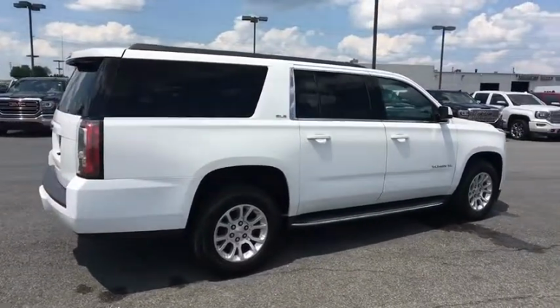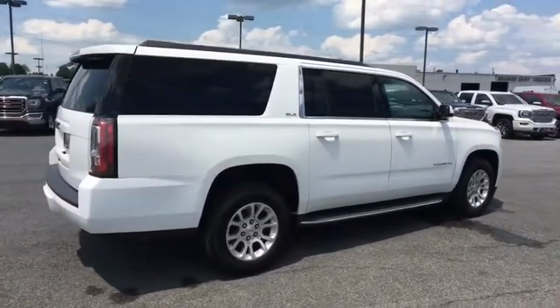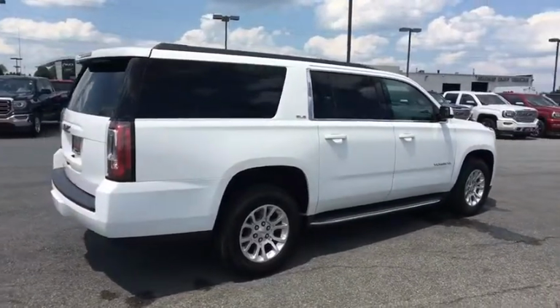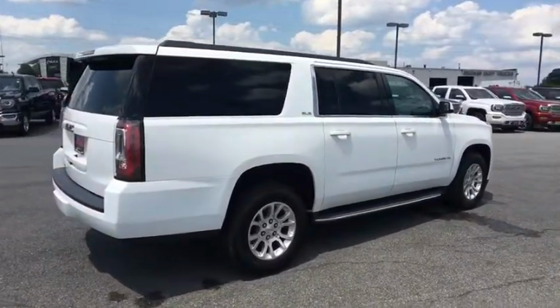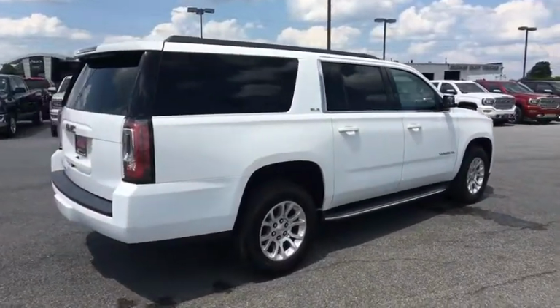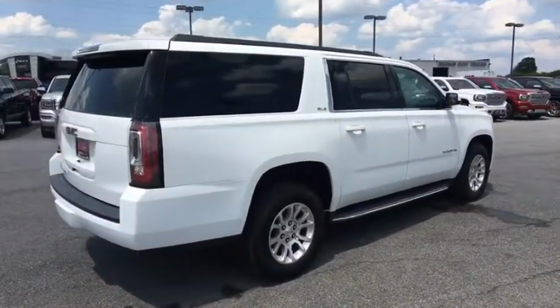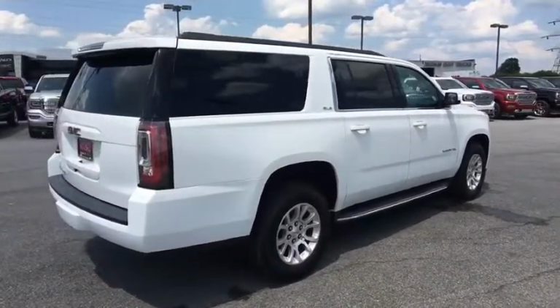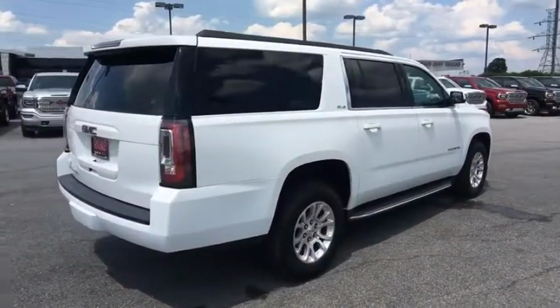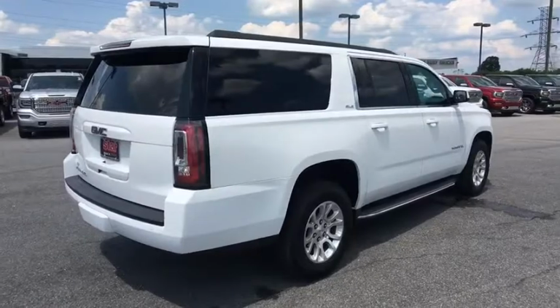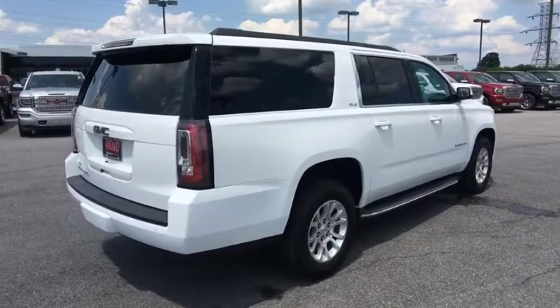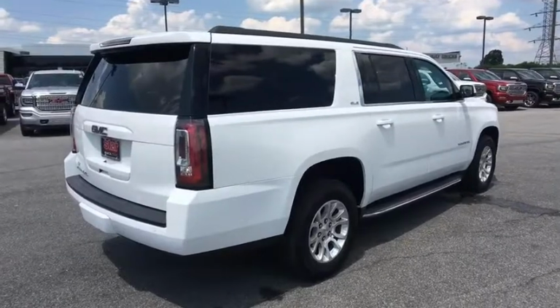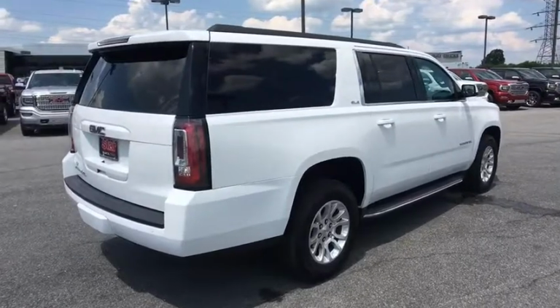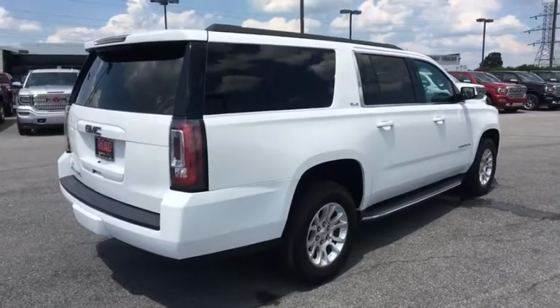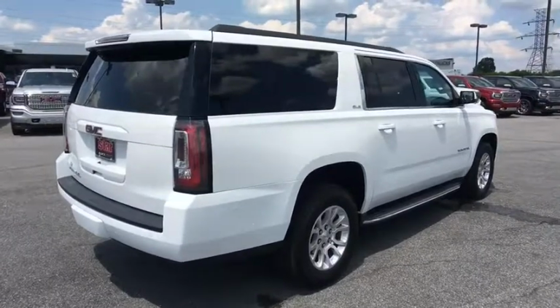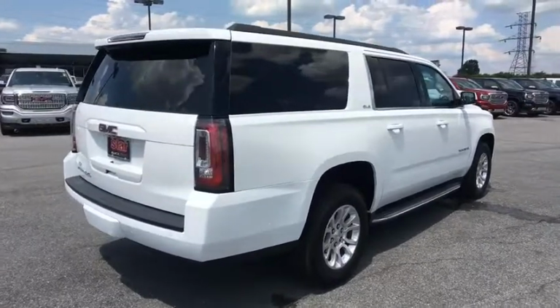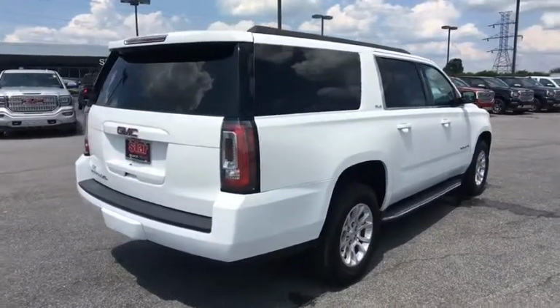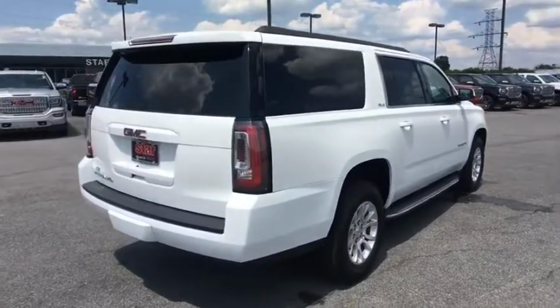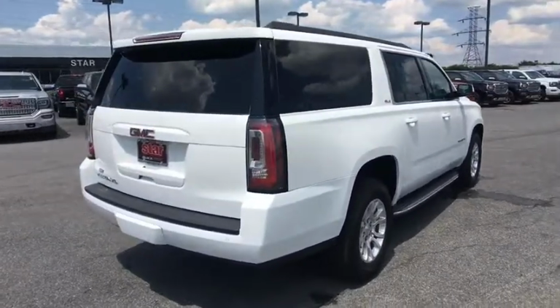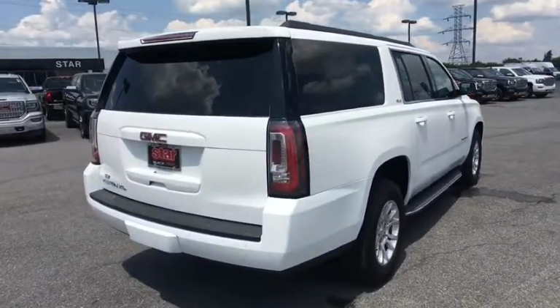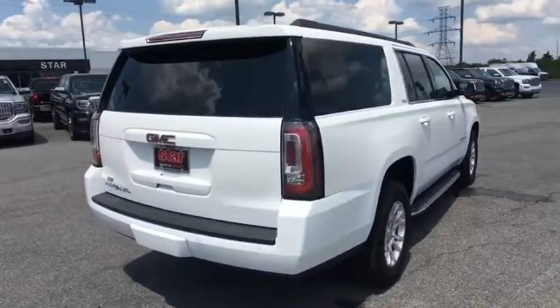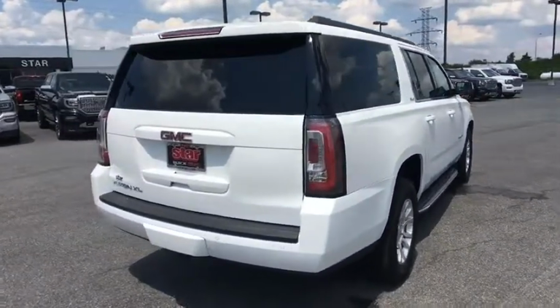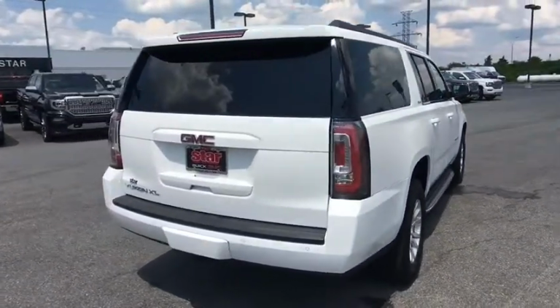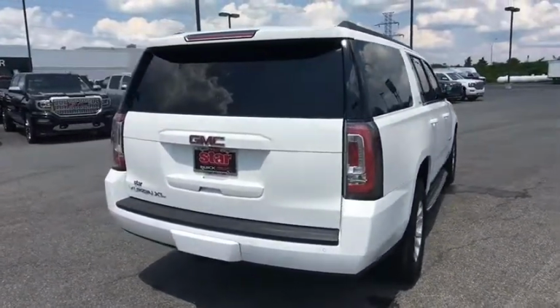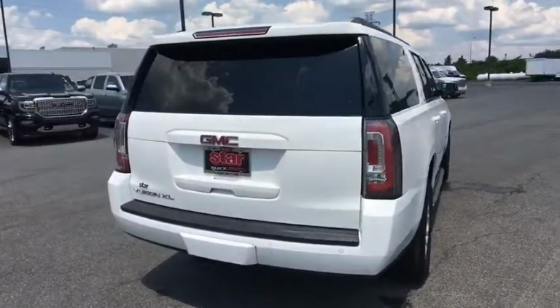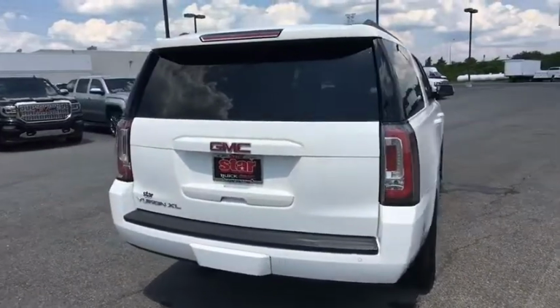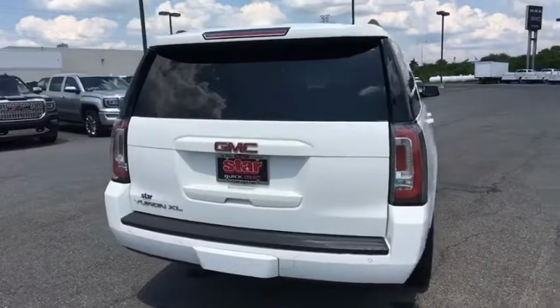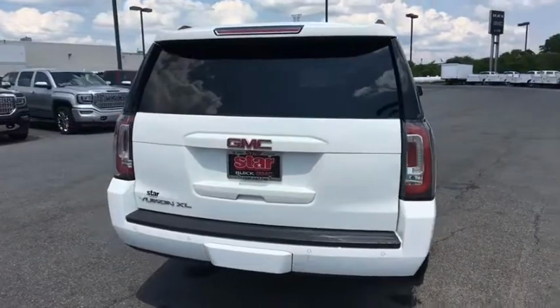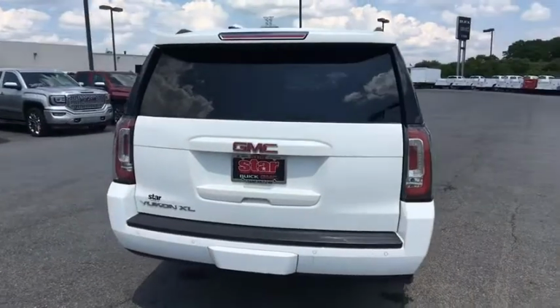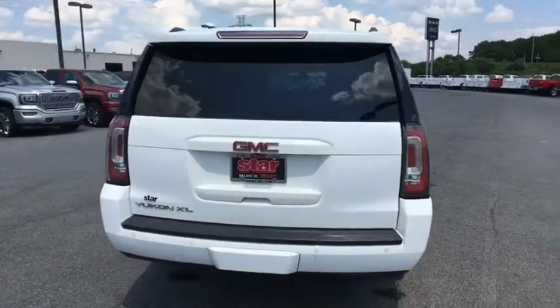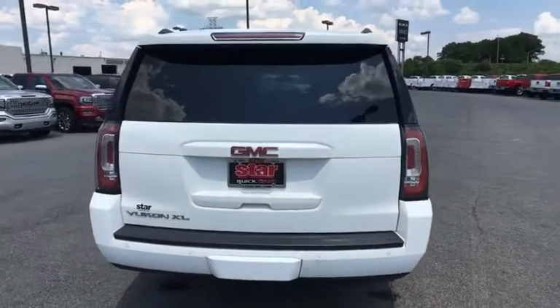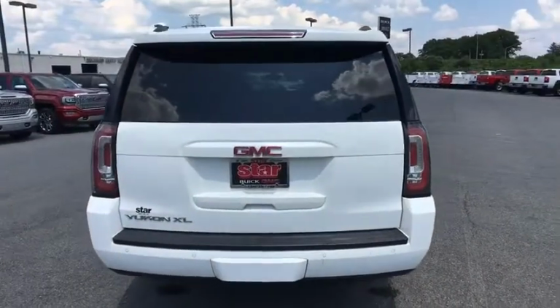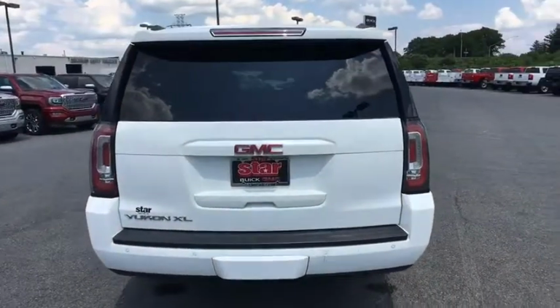CD player, compass, trip computer, security system, brake assist, tachometer, panic alarm, remote keyless entry, overhead console, rear window wiper.